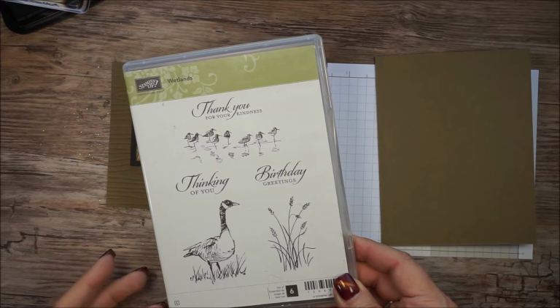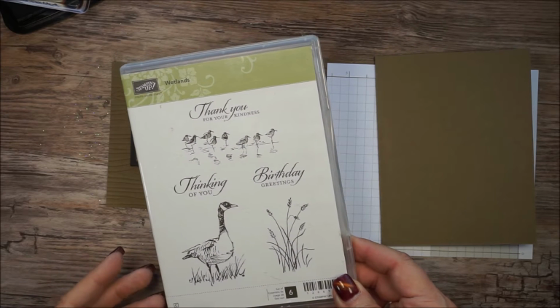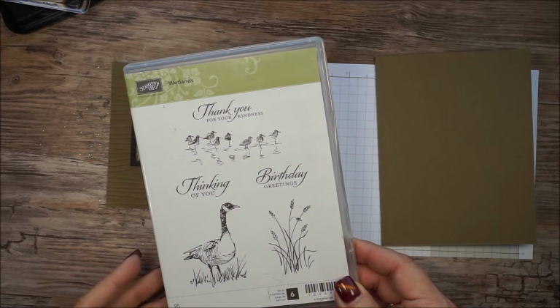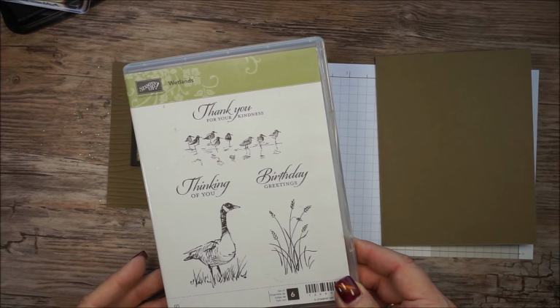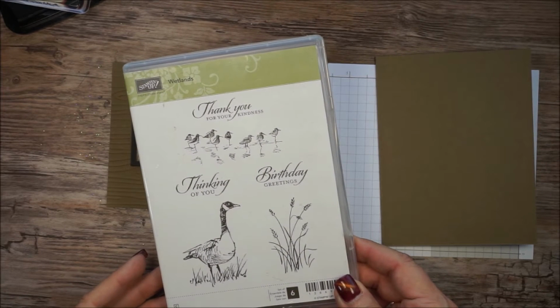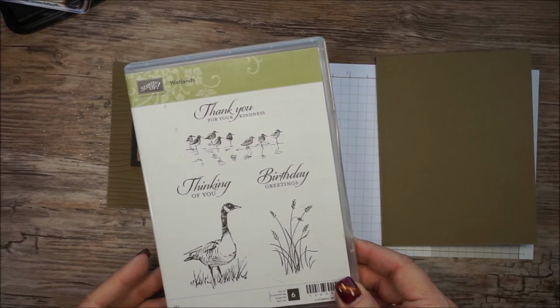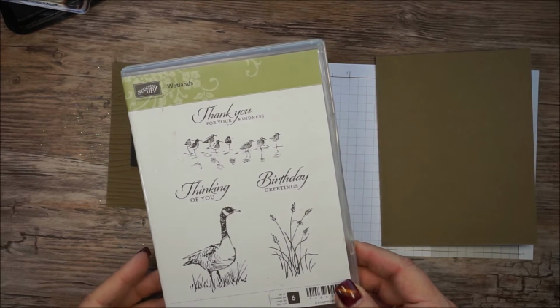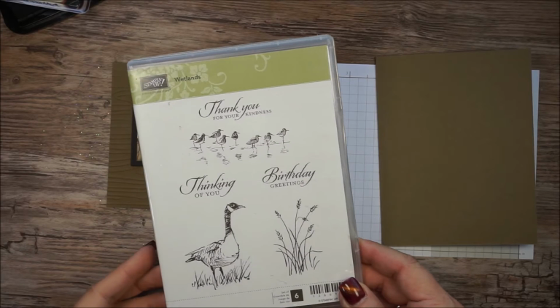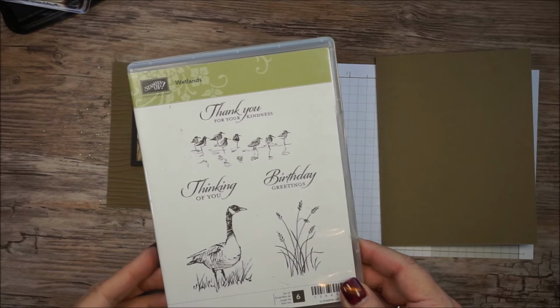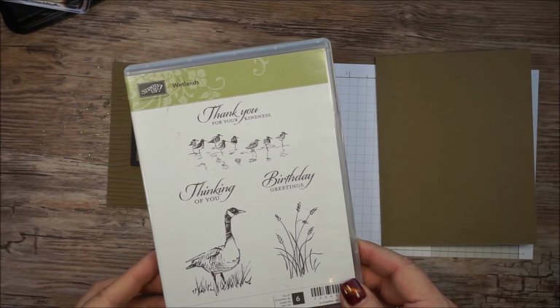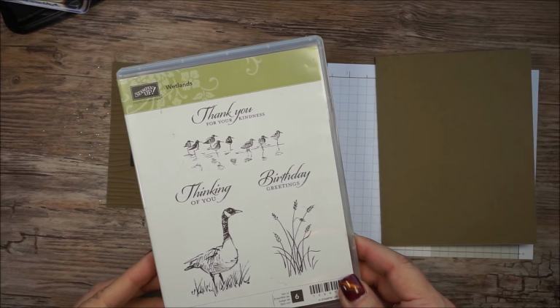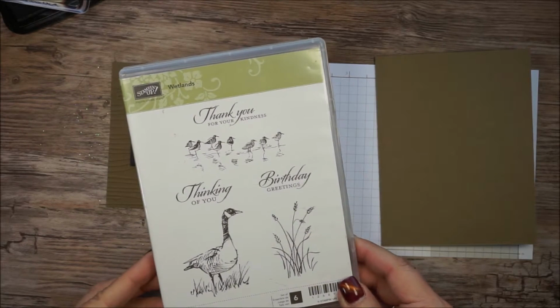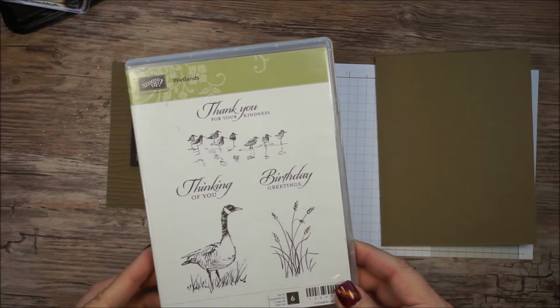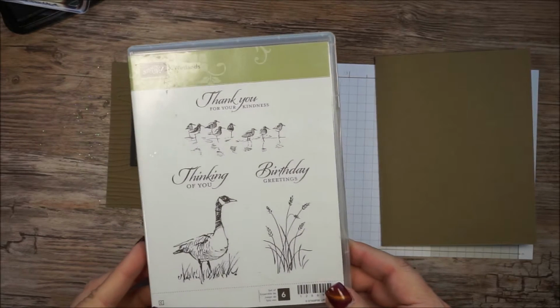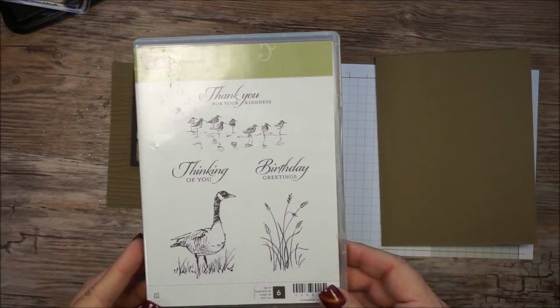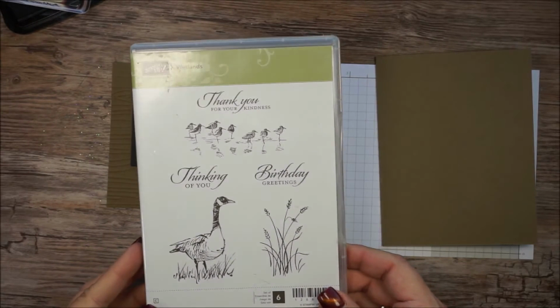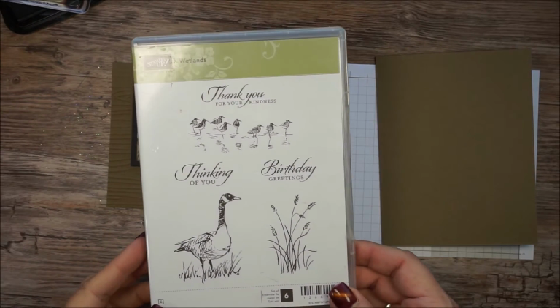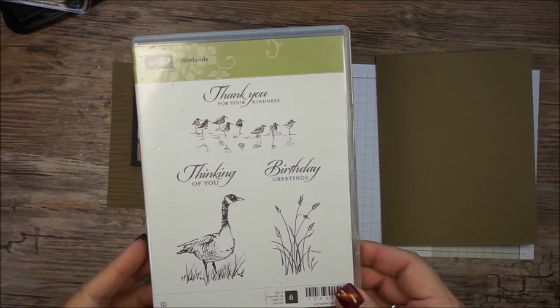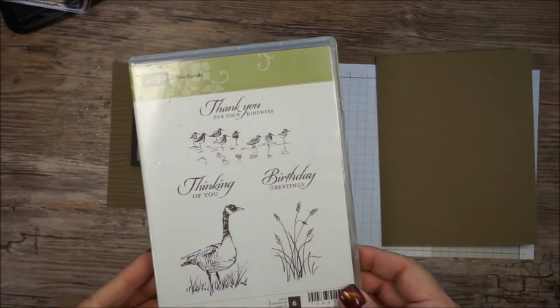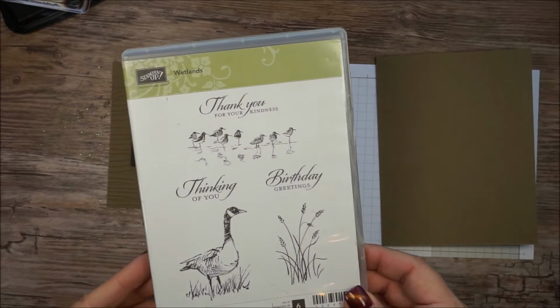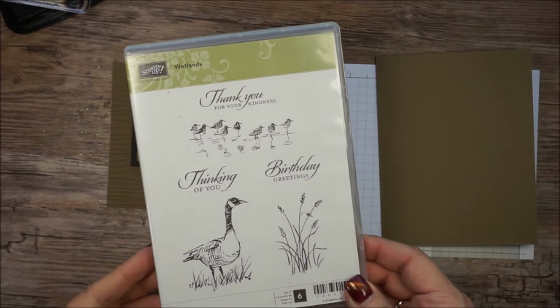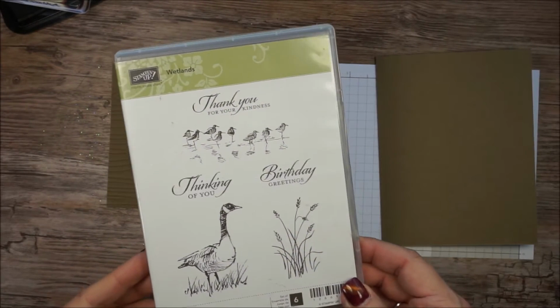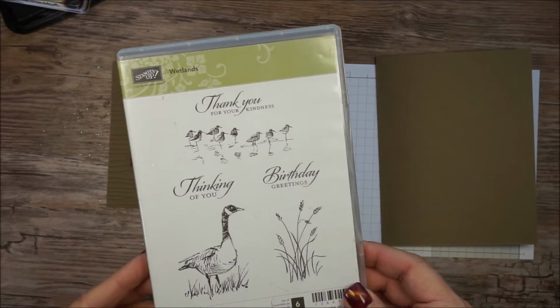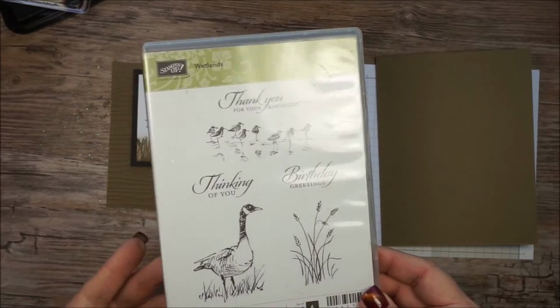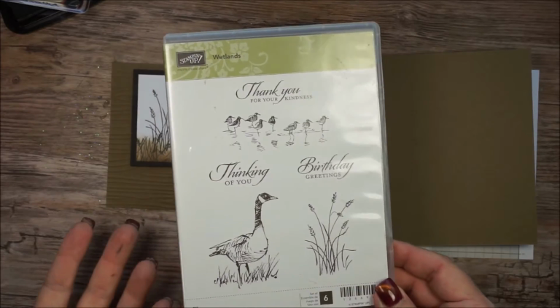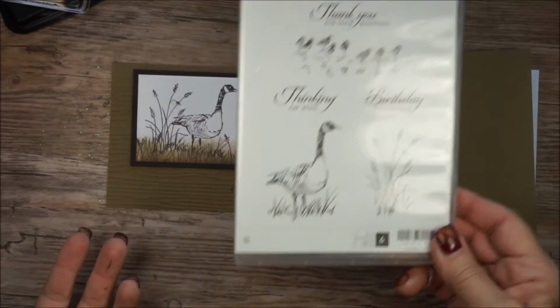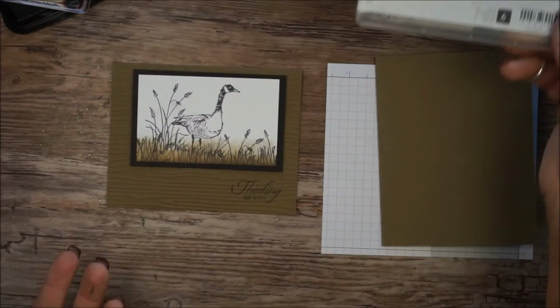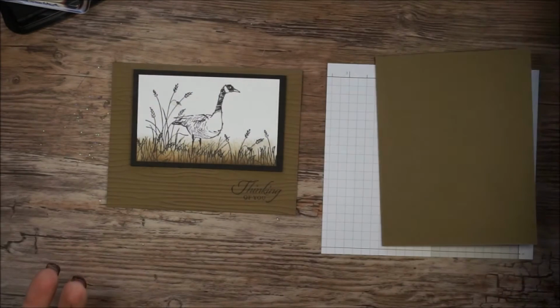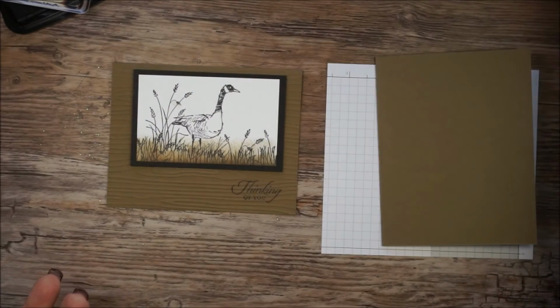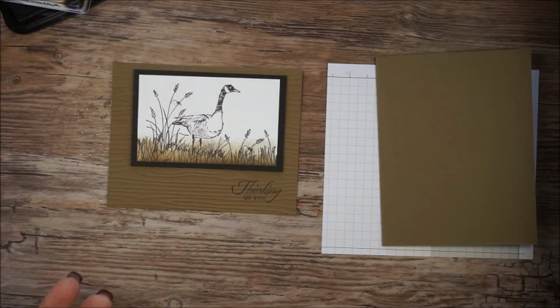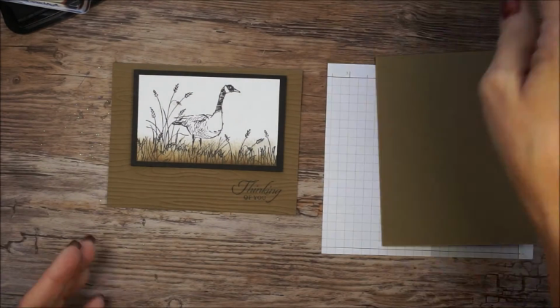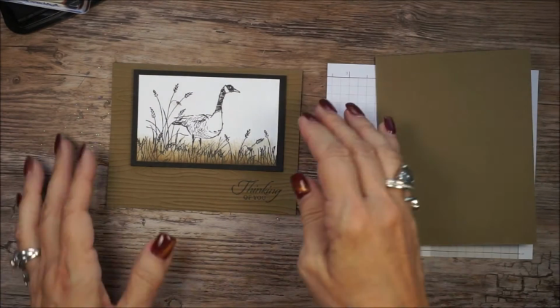Hello, stamping friends. It's Sharon Armstrong. I'm using the Wetland stamp set on this video. It is a great stamp set for those masculine cards that sometimes are hard to come up with.